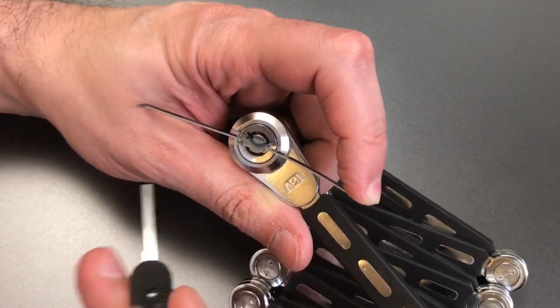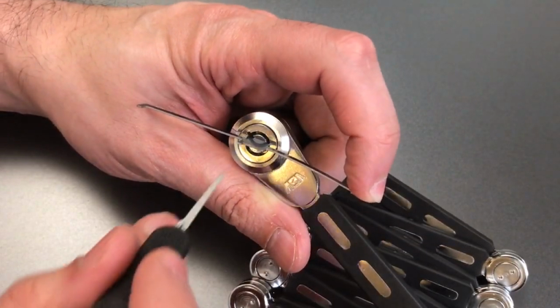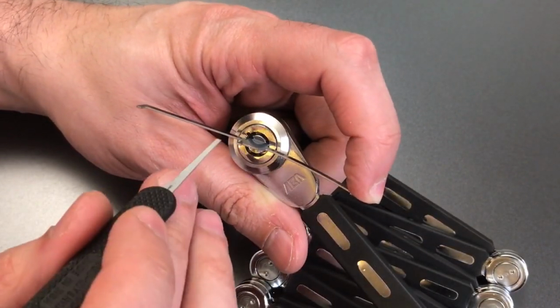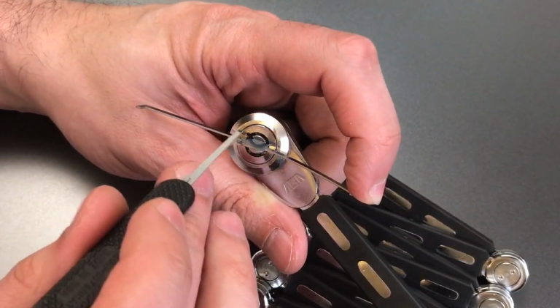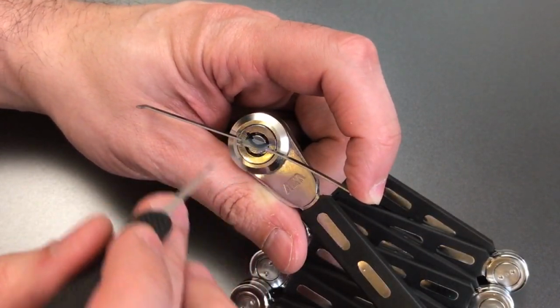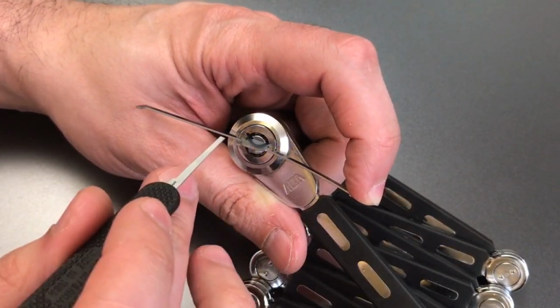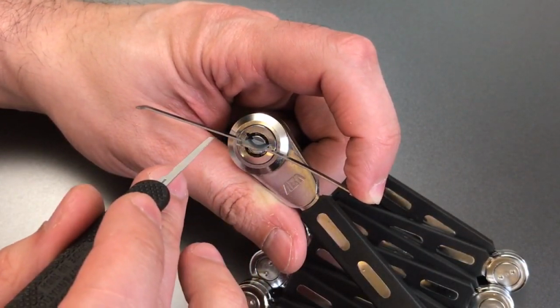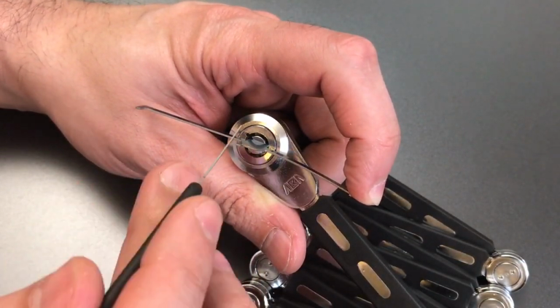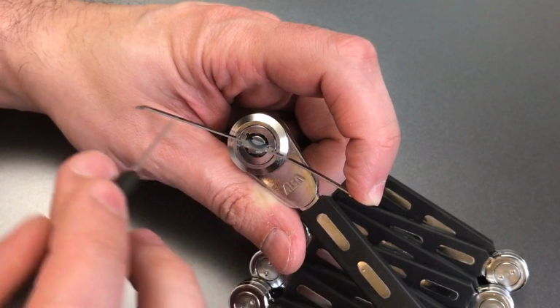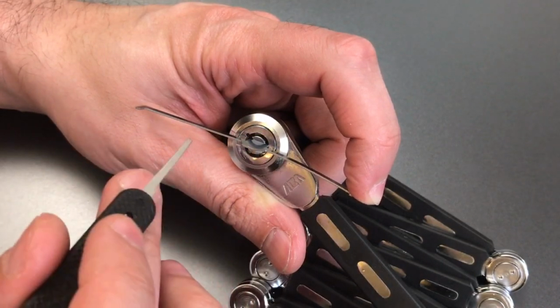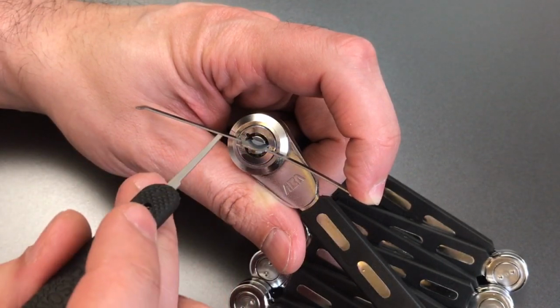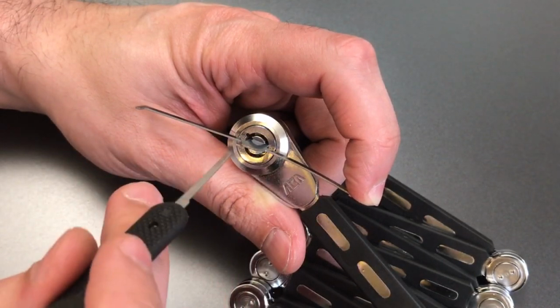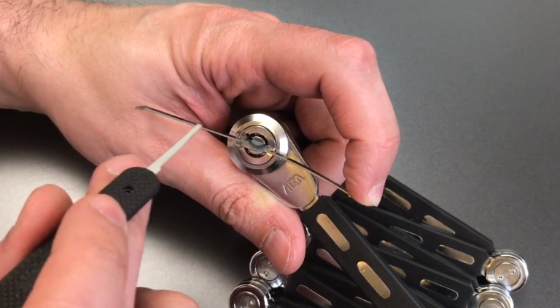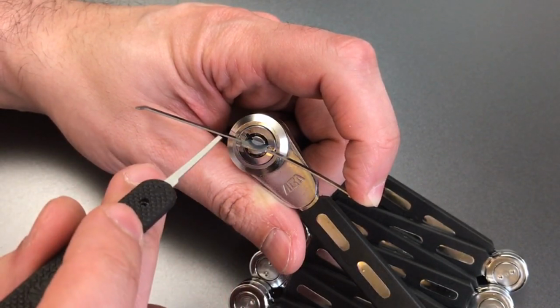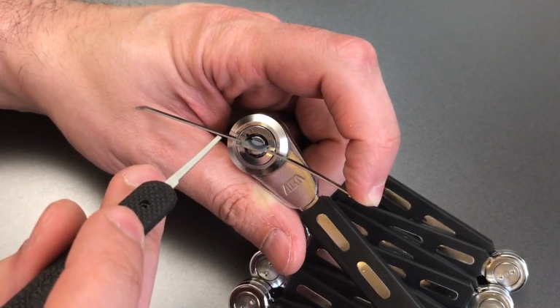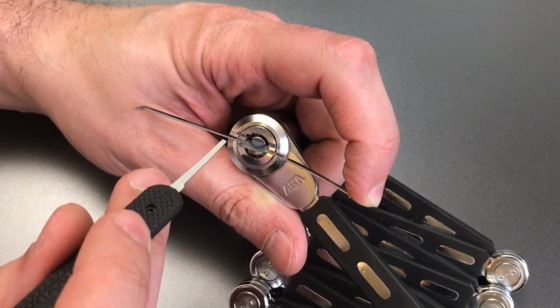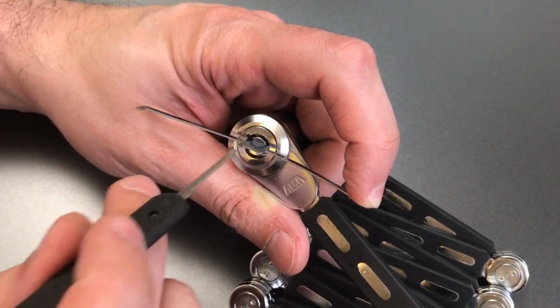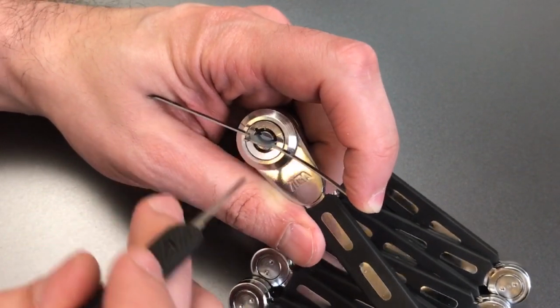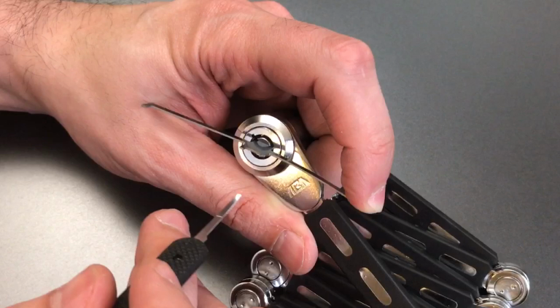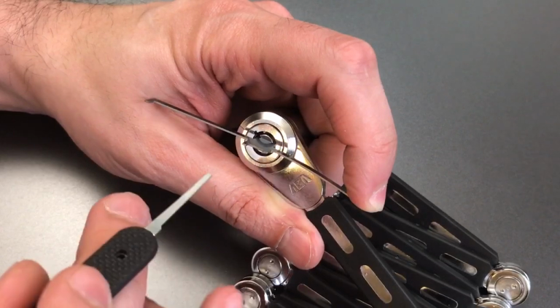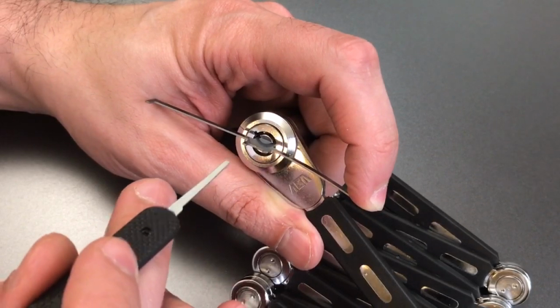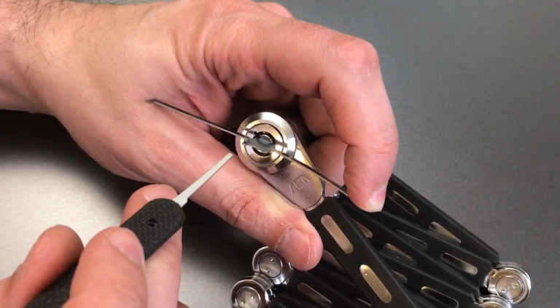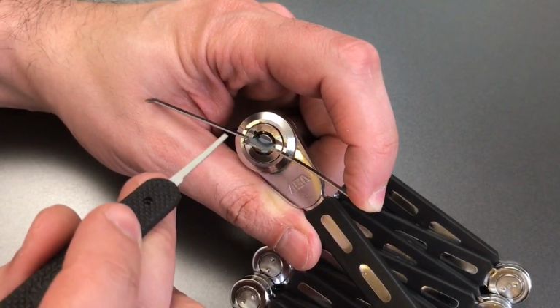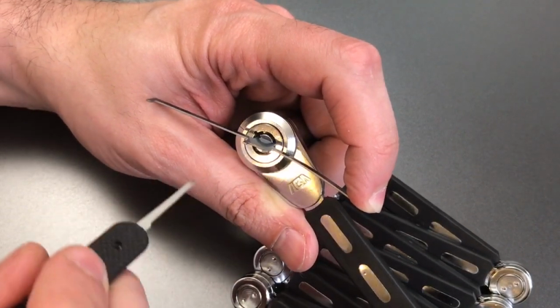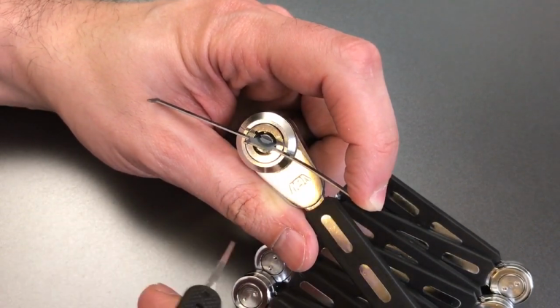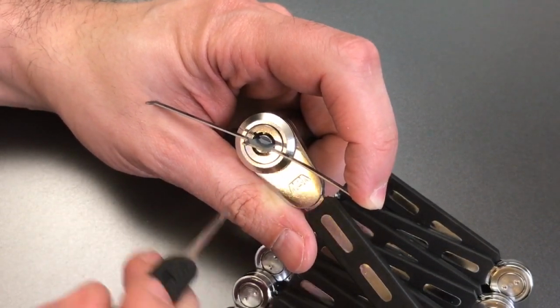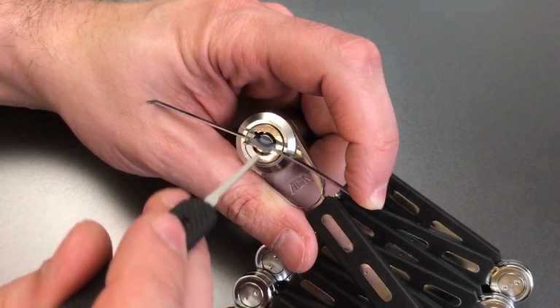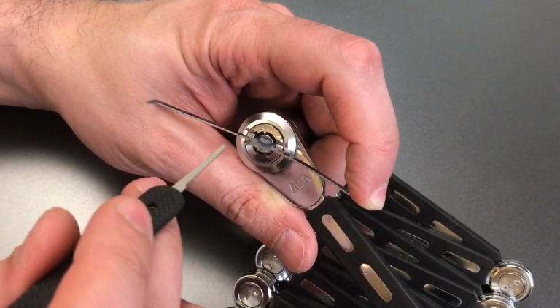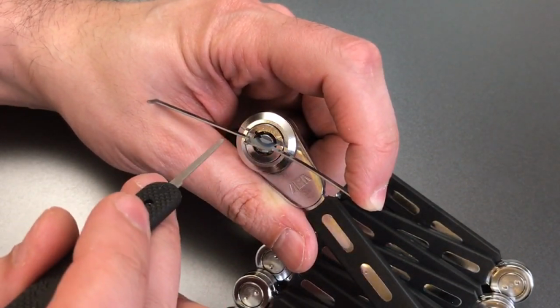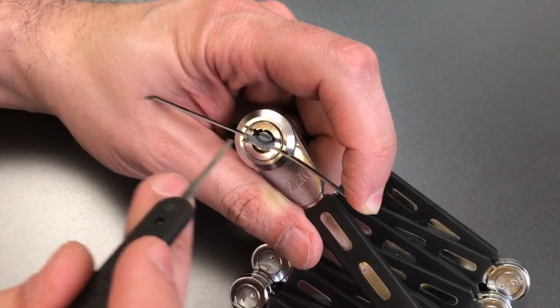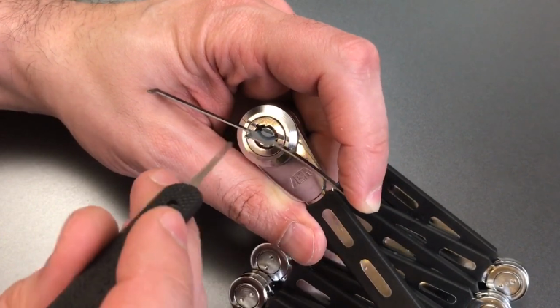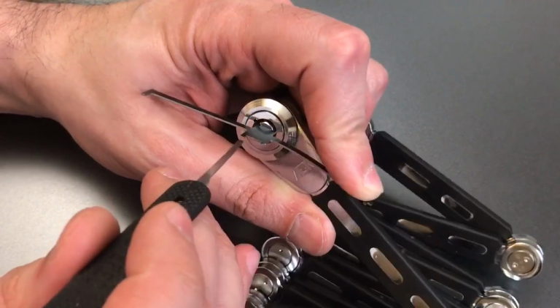To do that, I just go in a clockwise motion. It doesn't matter what order I go in. I search for the binding pin; if I find one that's bound up, I press on it until it sets and move on. Keep going in circles until the lock opens.